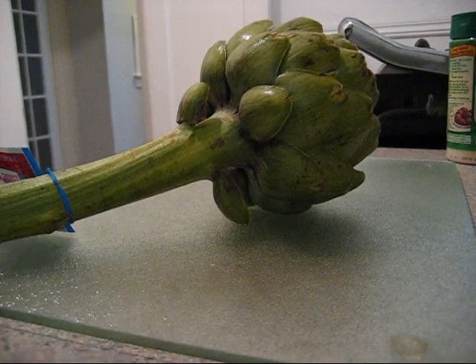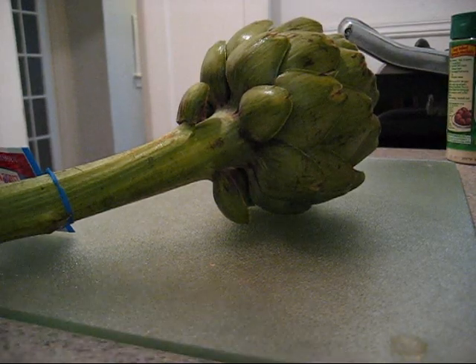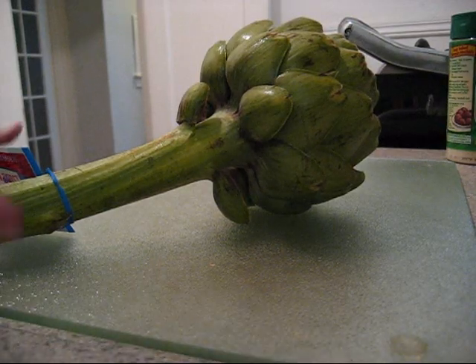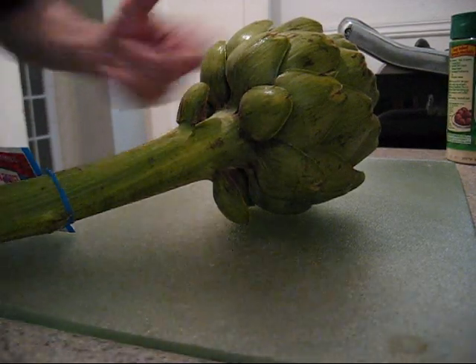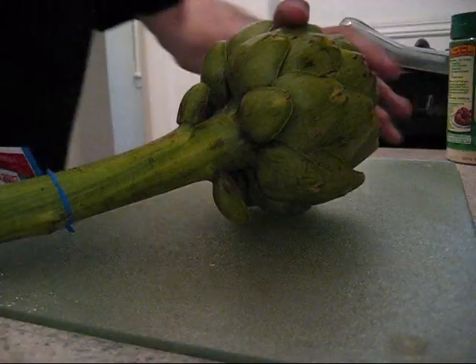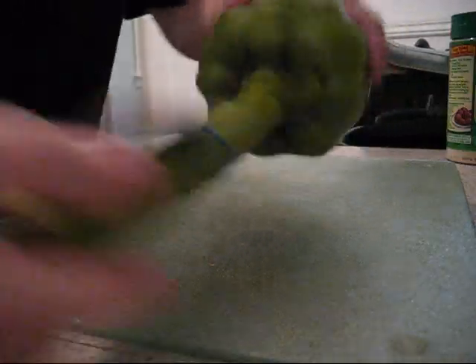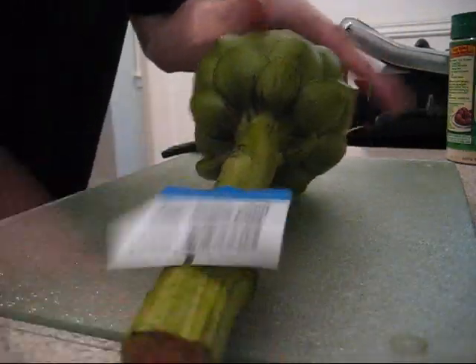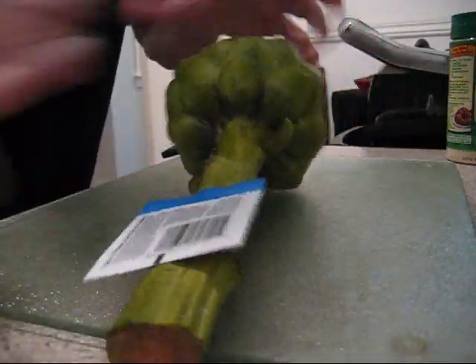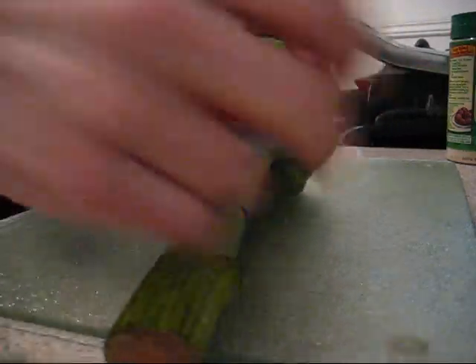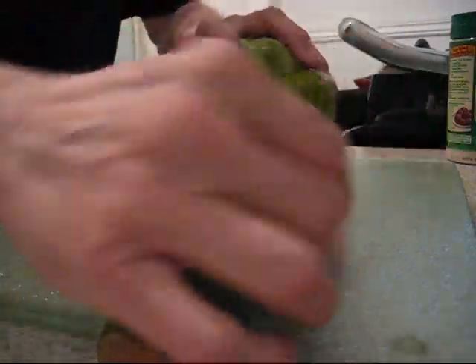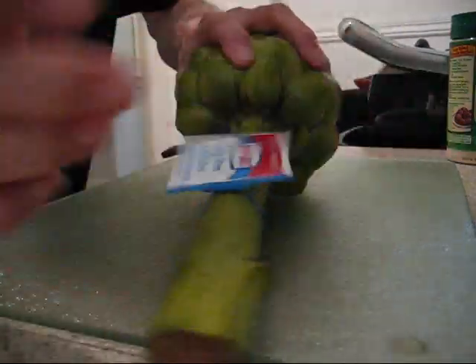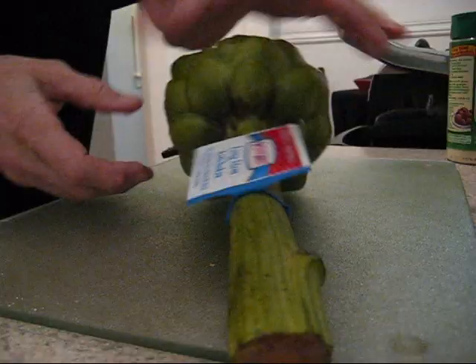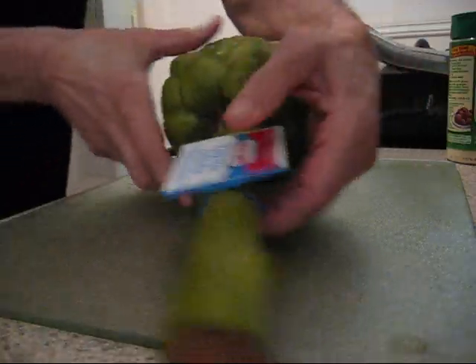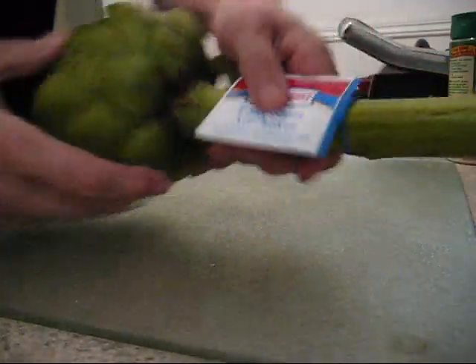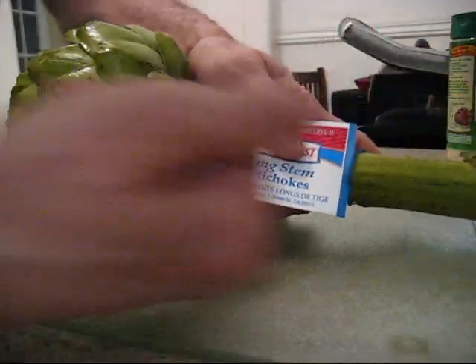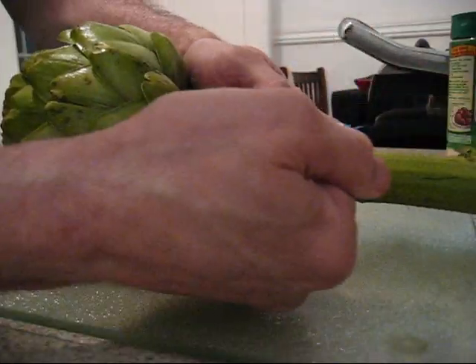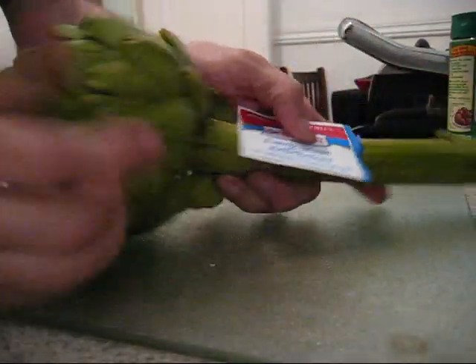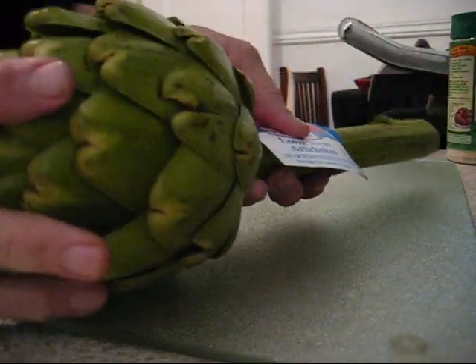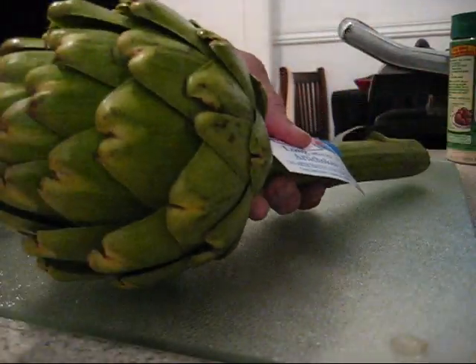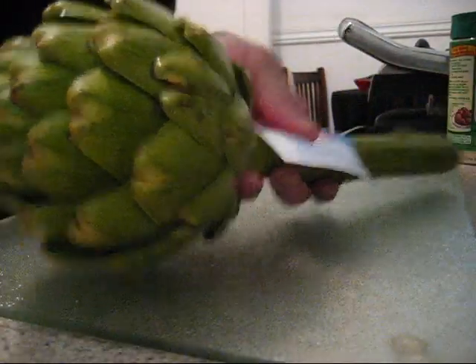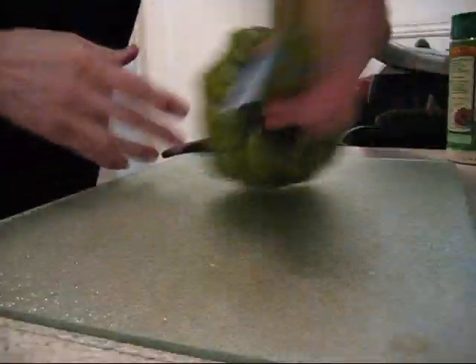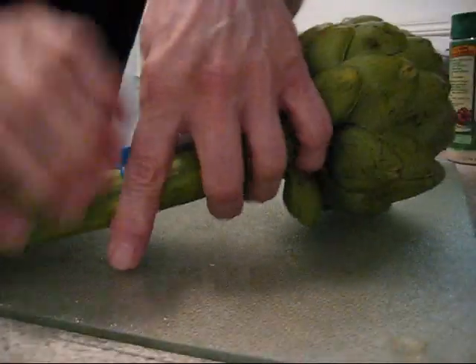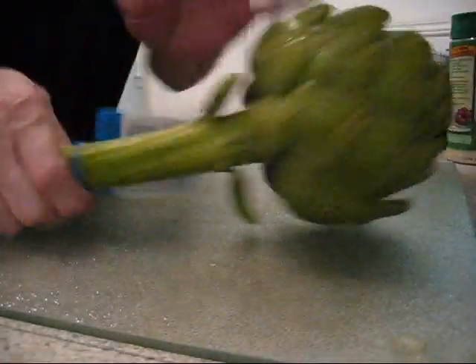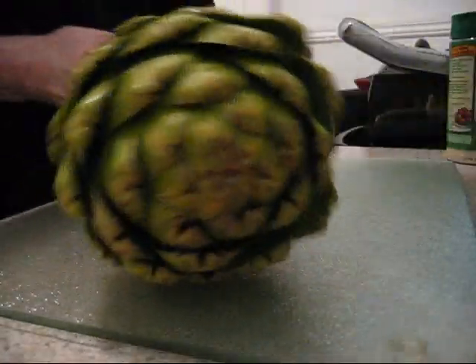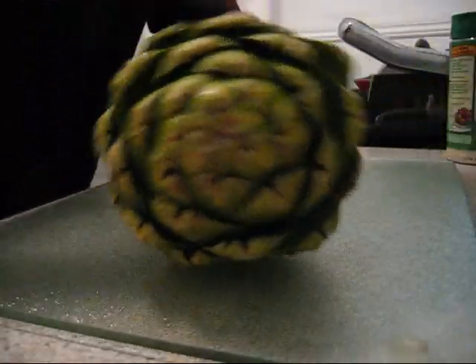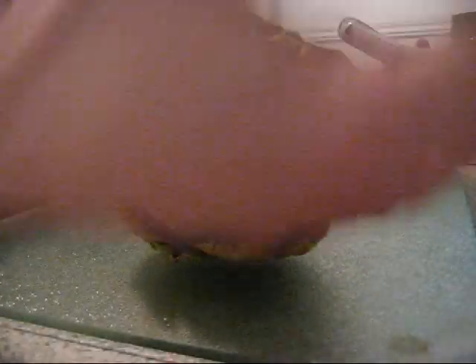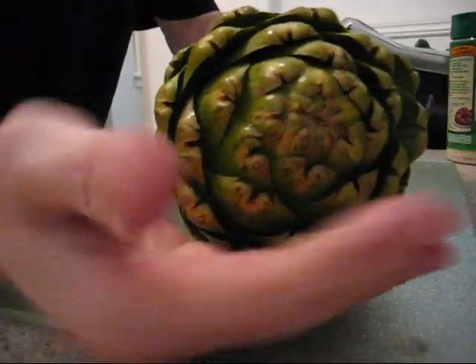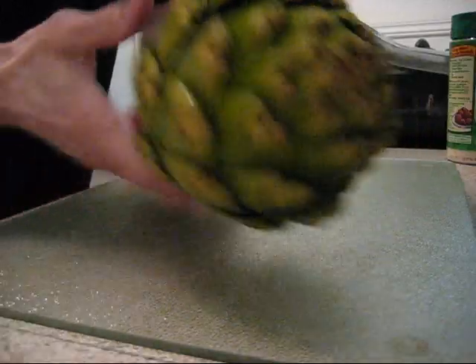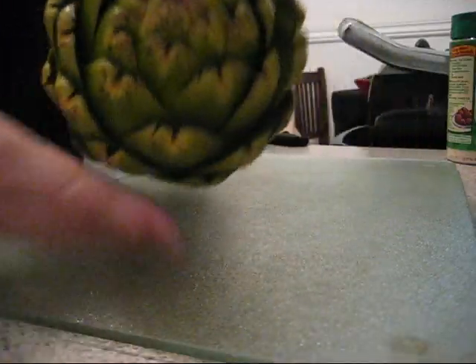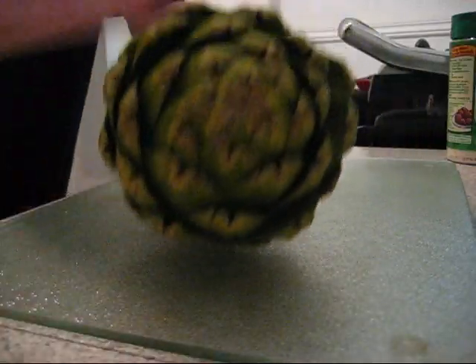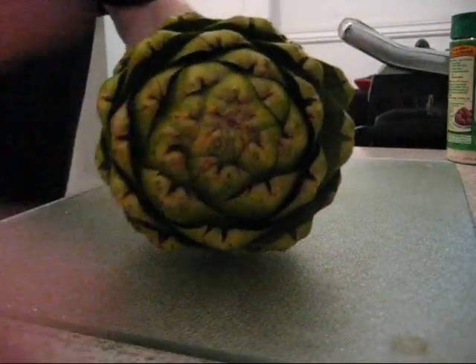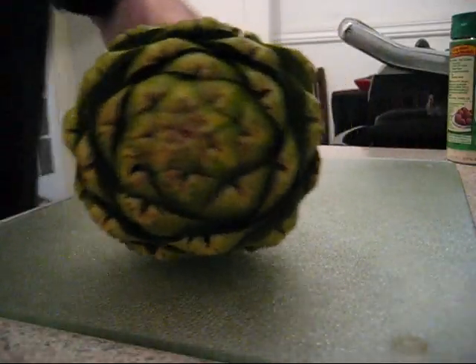I hope you can see this good enough. This is Rinaldo. I'm showing you how on a long stem artichoke, how to prepare them and get them ready. That's what I'm going to show you in this video.